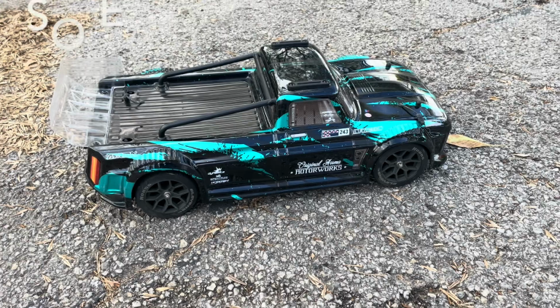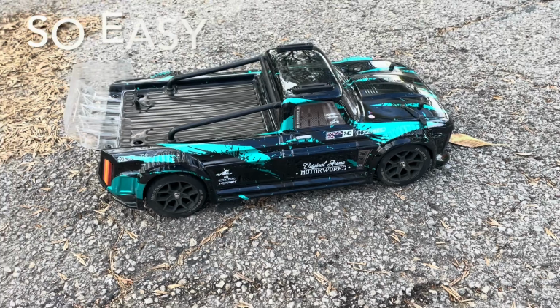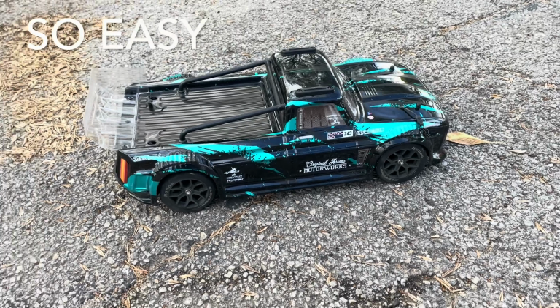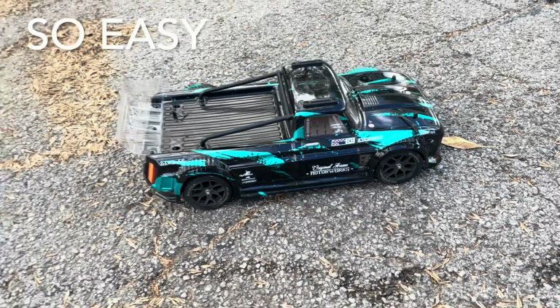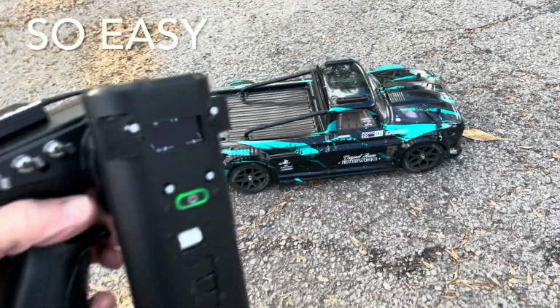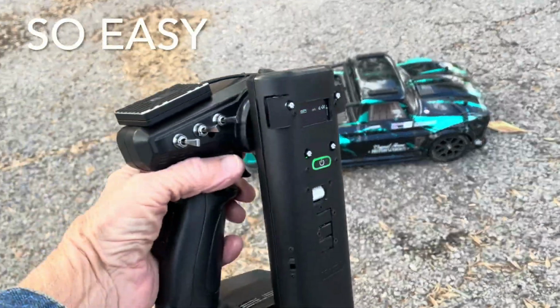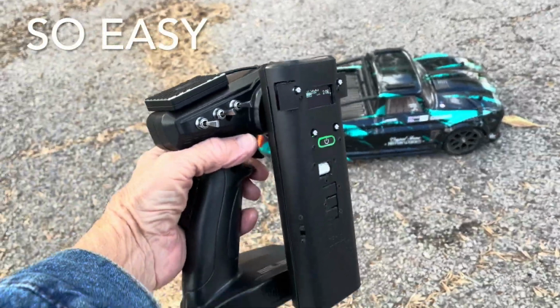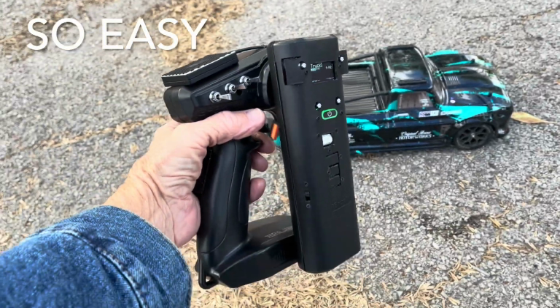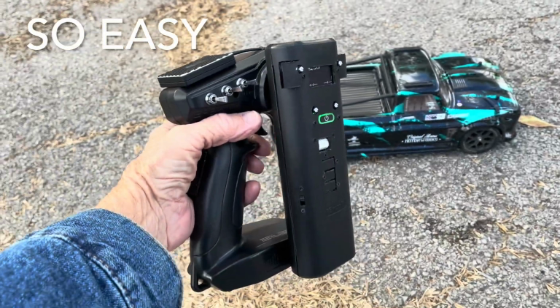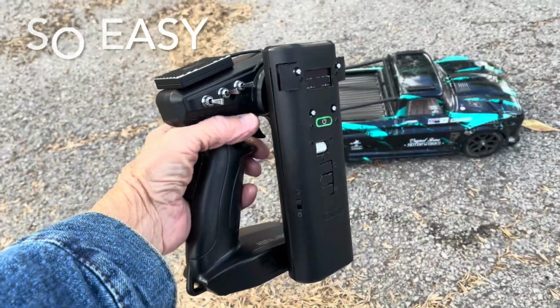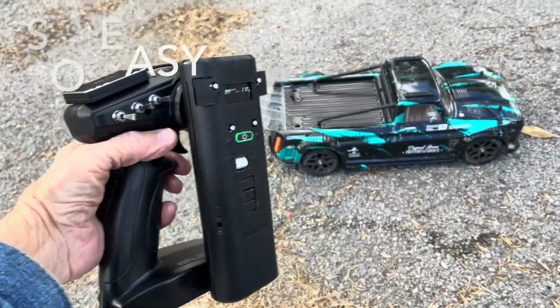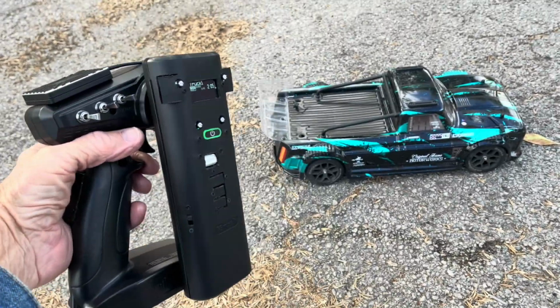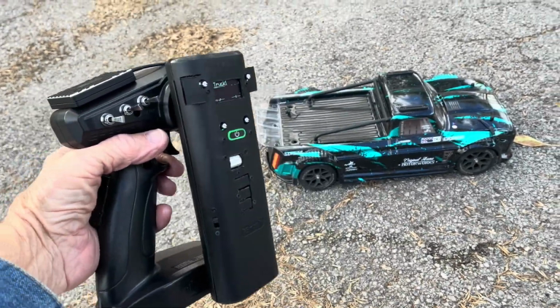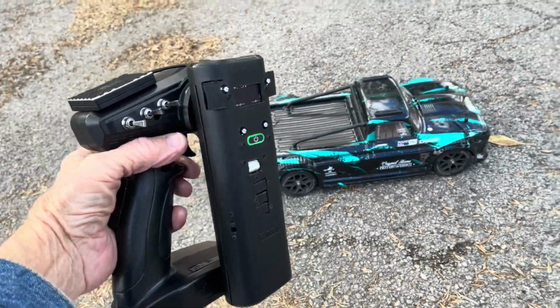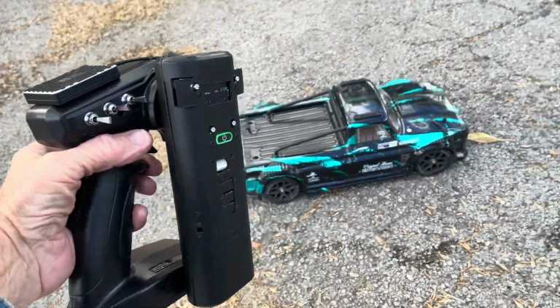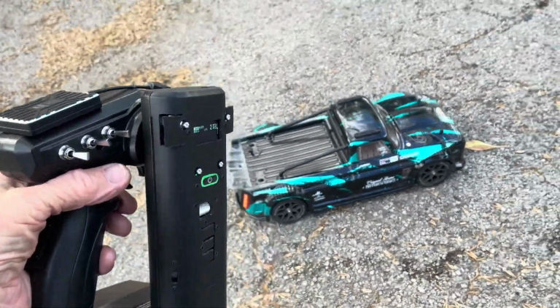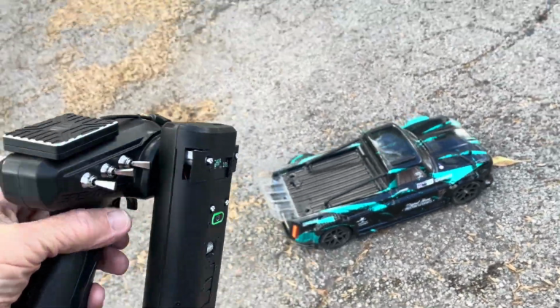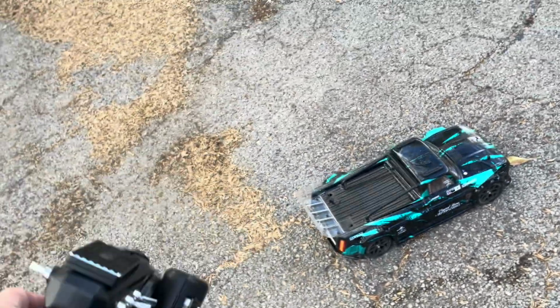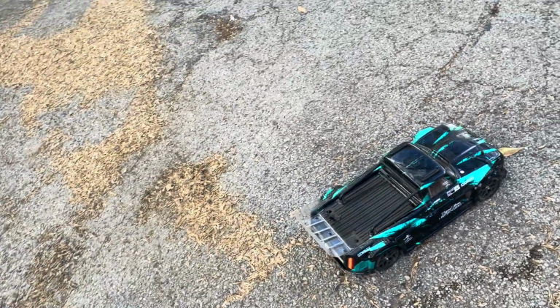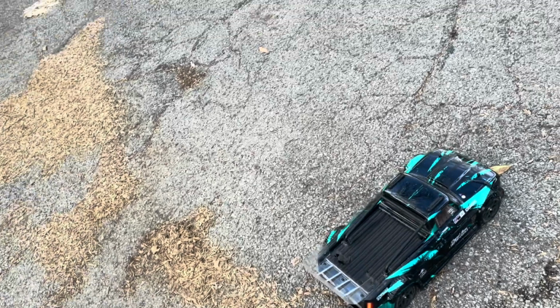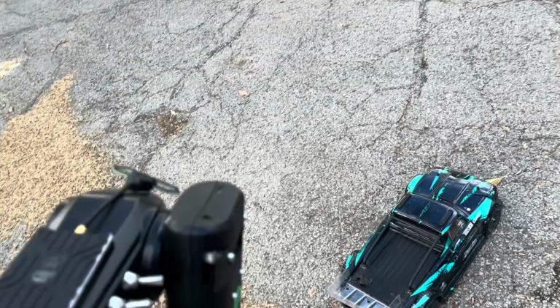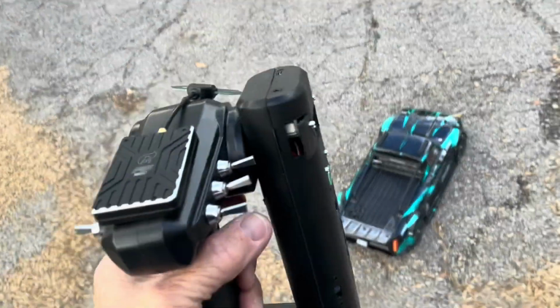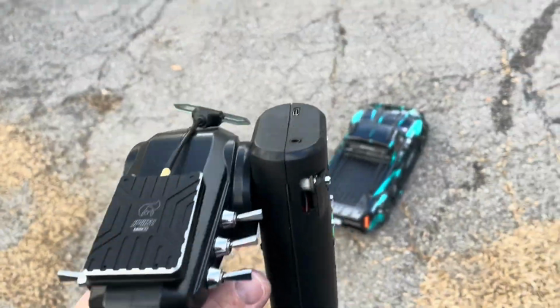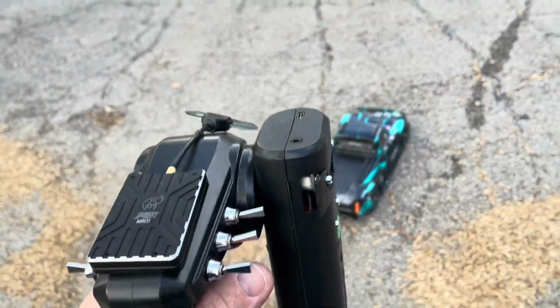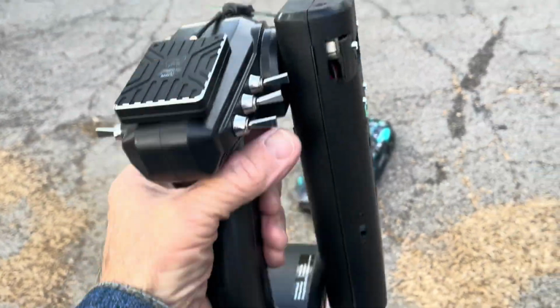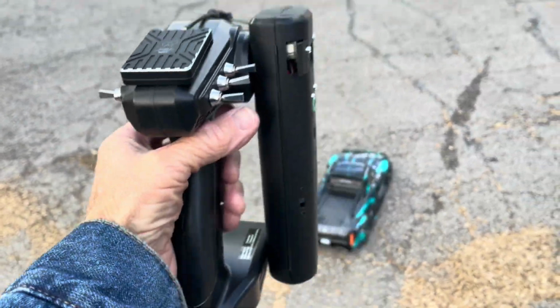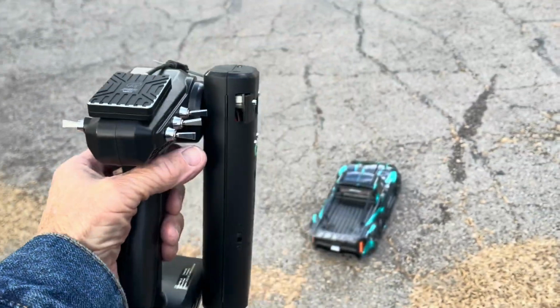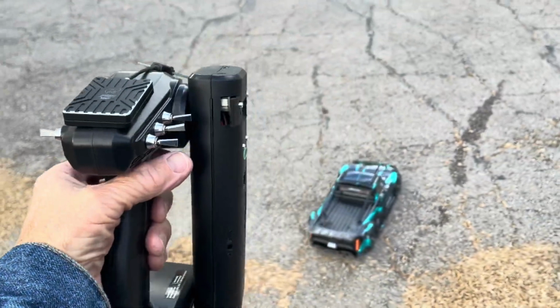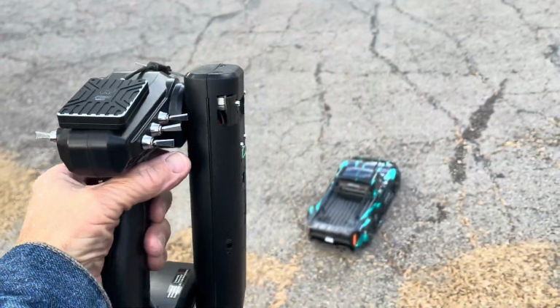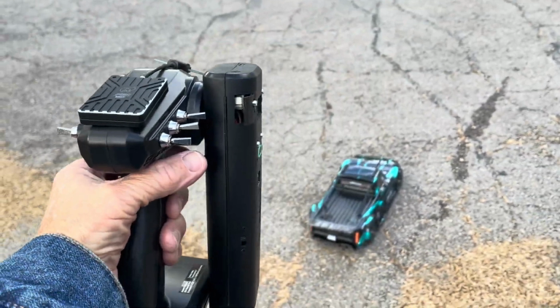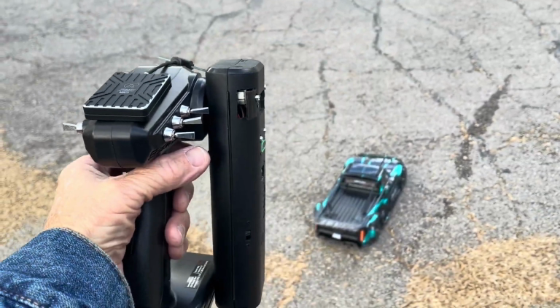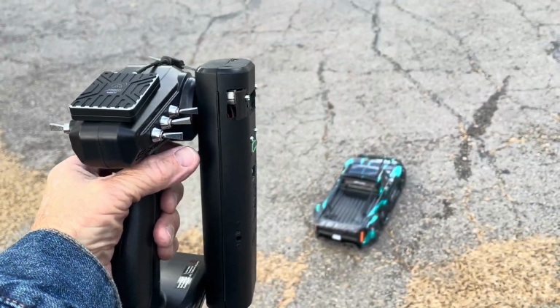Out here in front of the house. Easy Grip Handy SCX. Let's see if we can film anything, make it look at all halfway decent. Here we go.